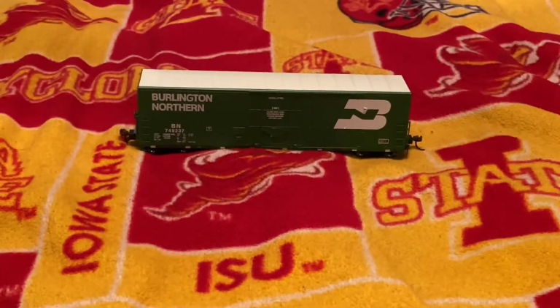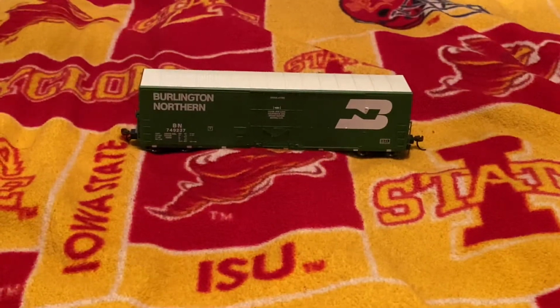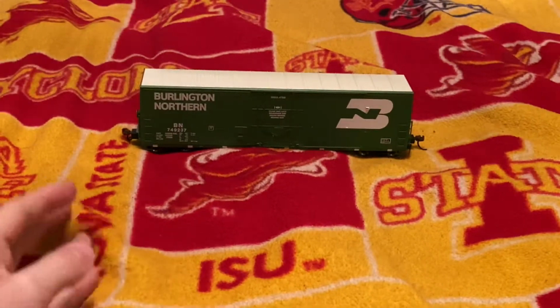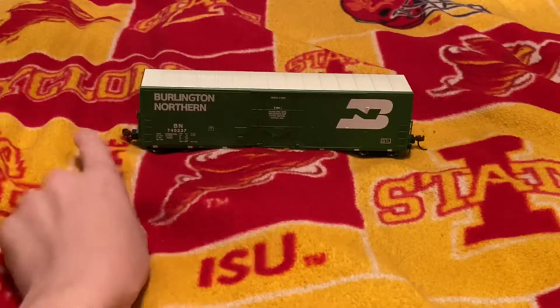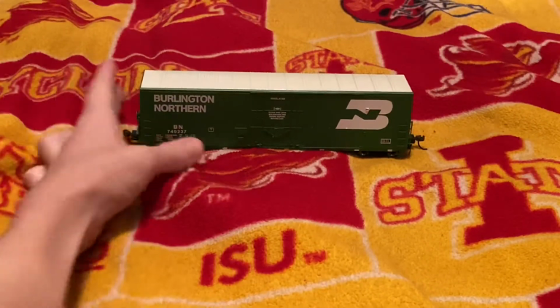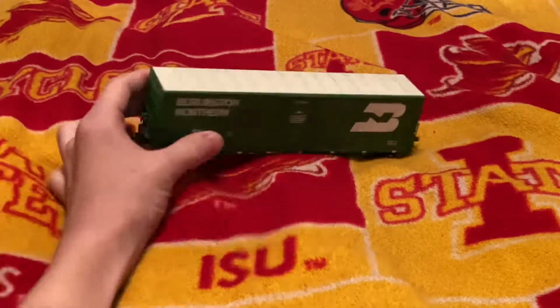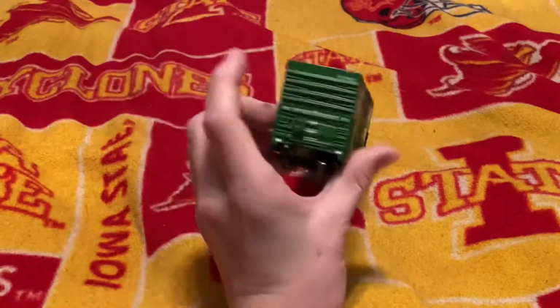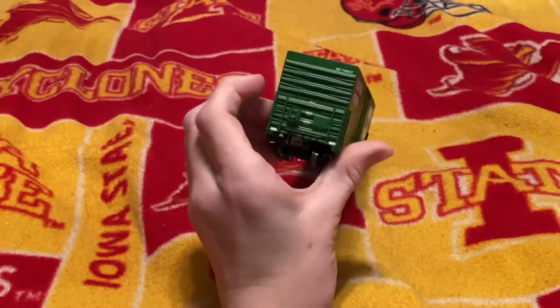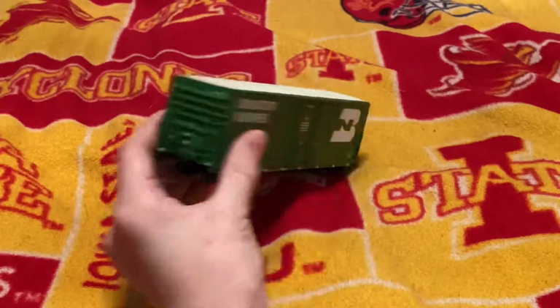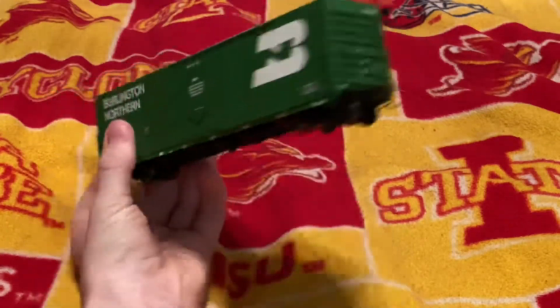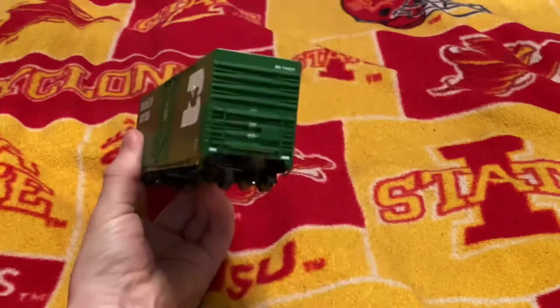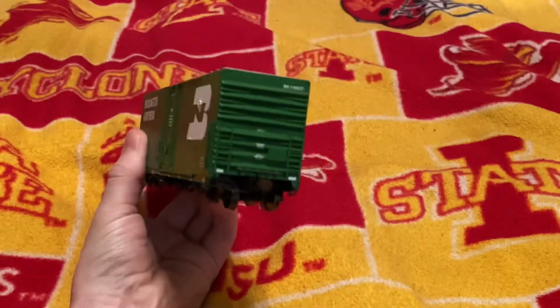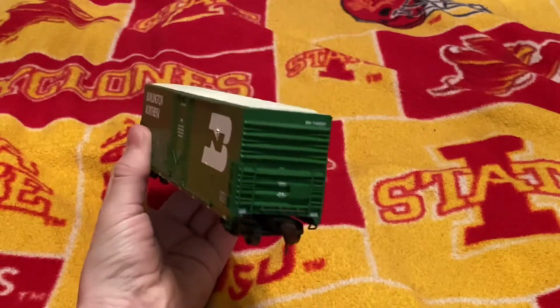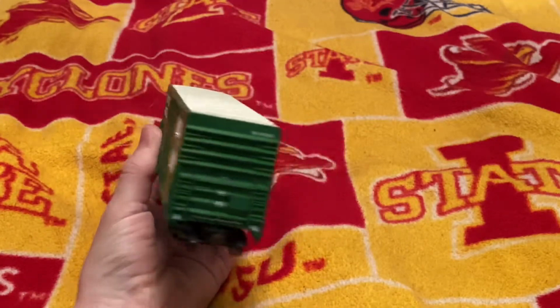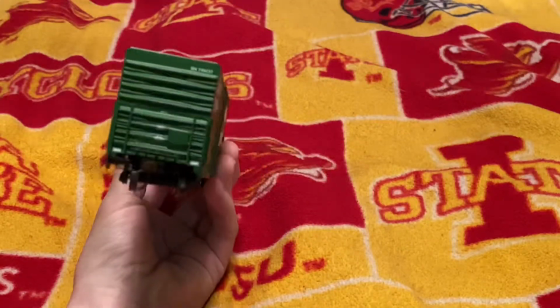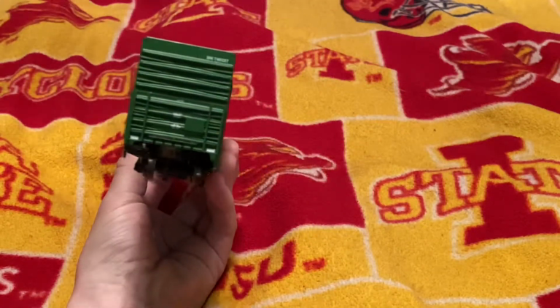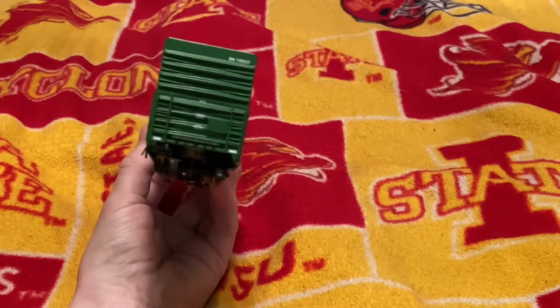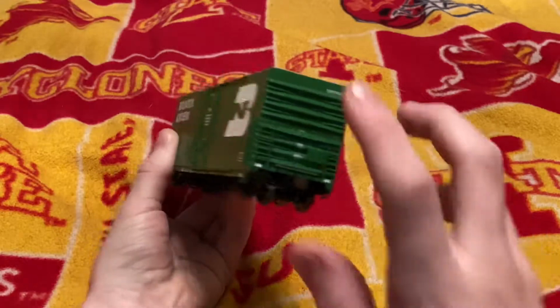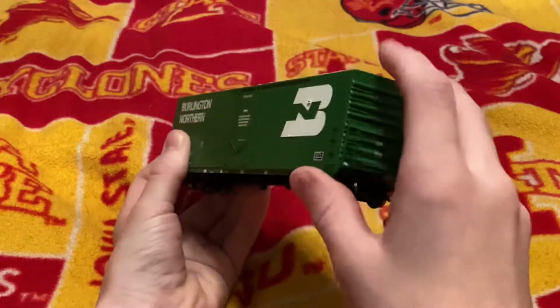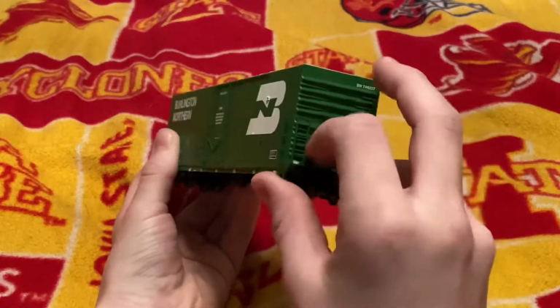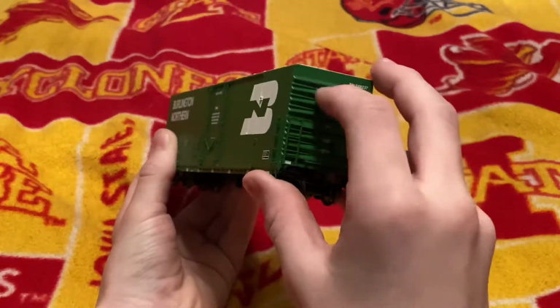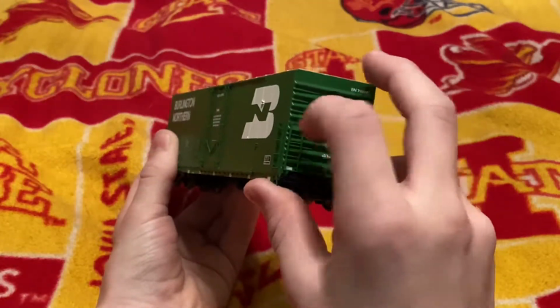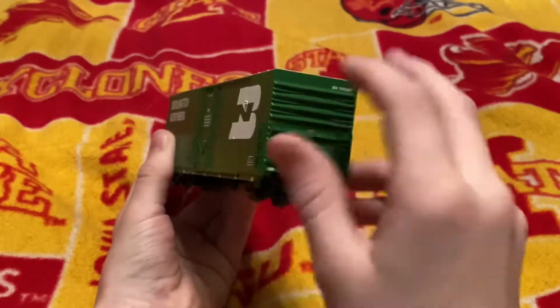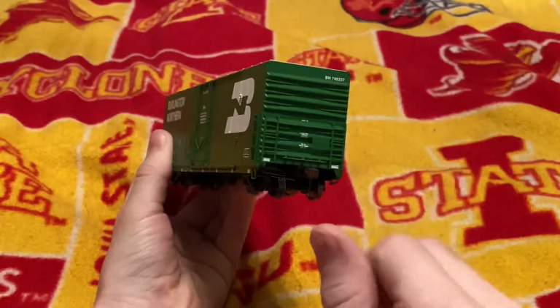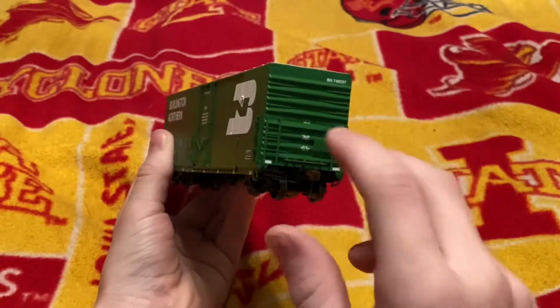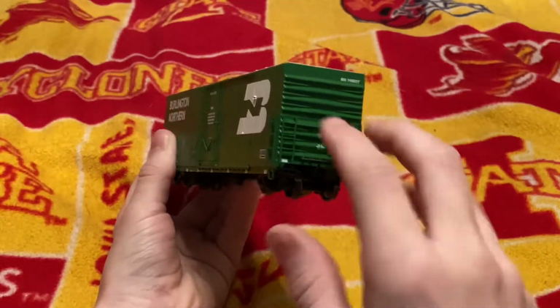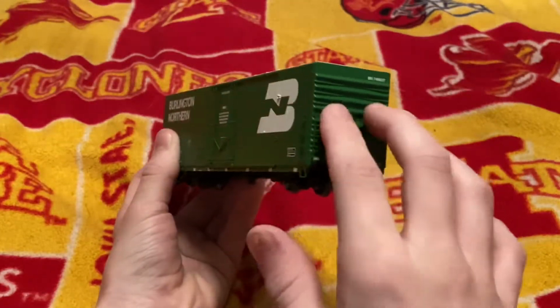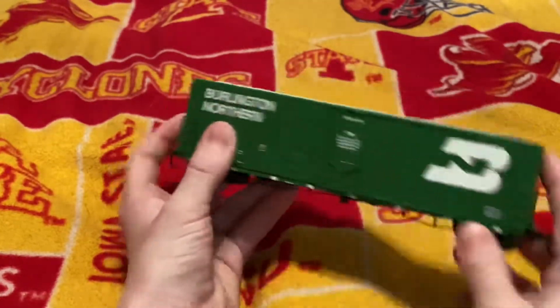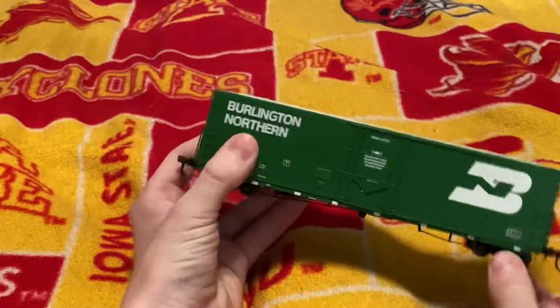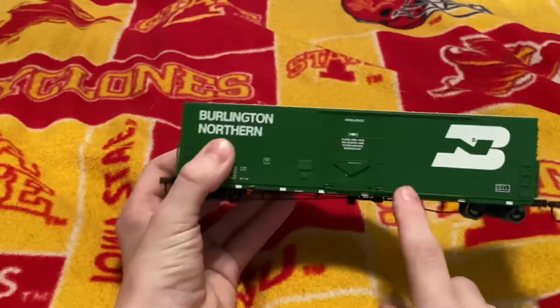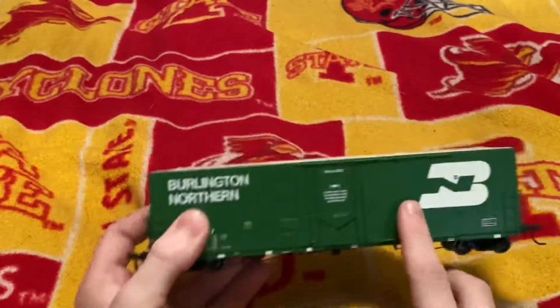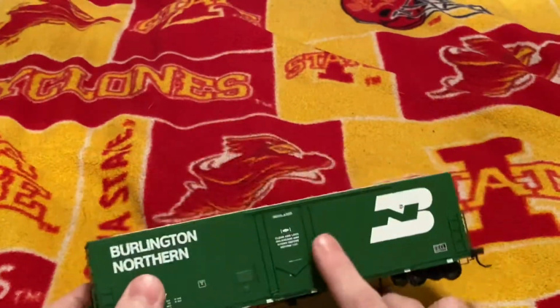It is a very good detailed model. Everything's pretty much correct on it. You've got all green, you've got a lot of handrails, and both ladders are there.